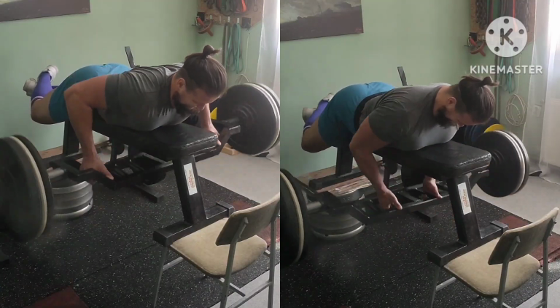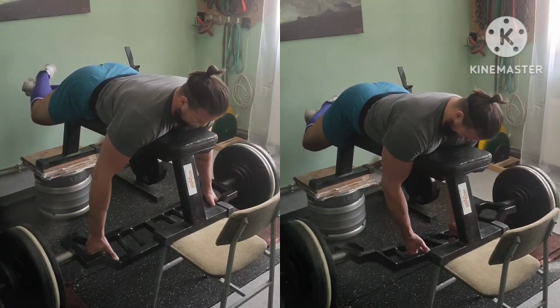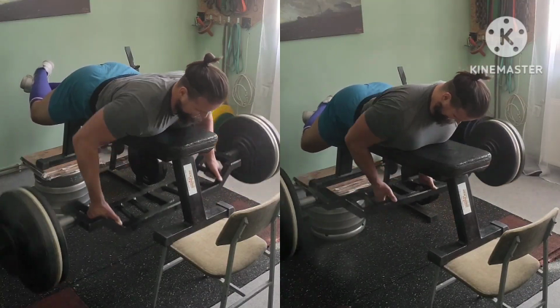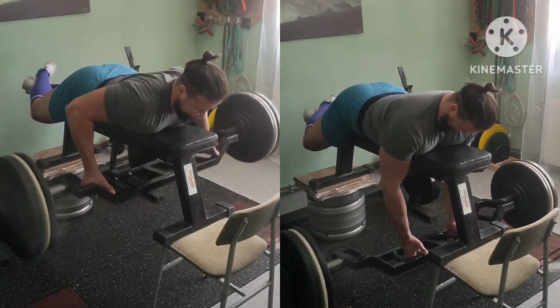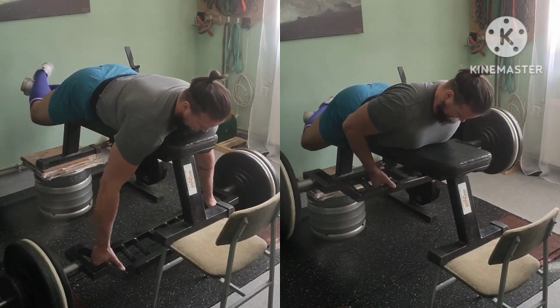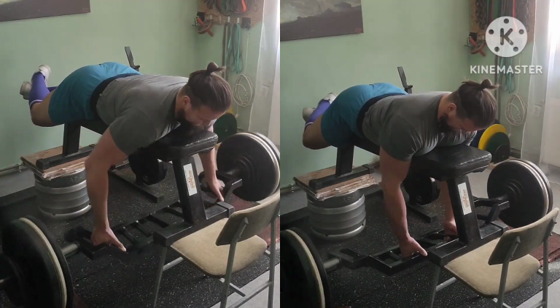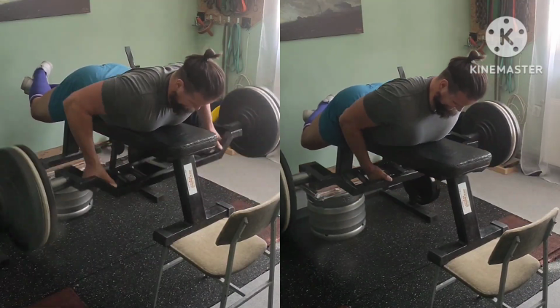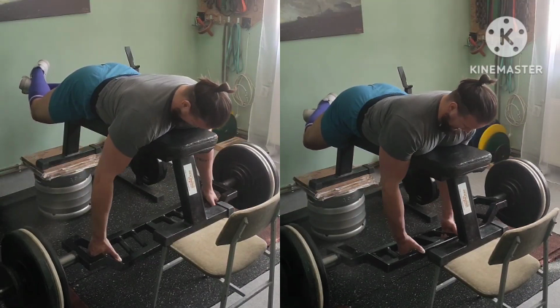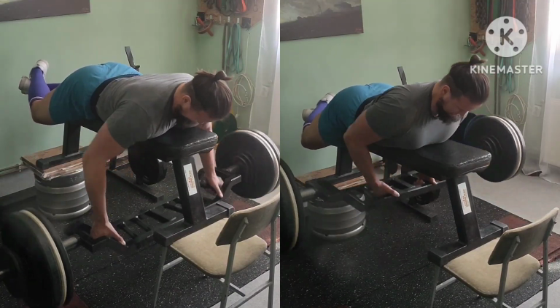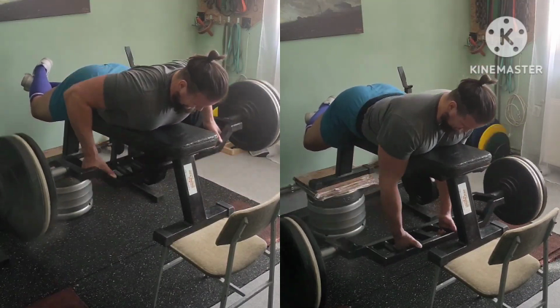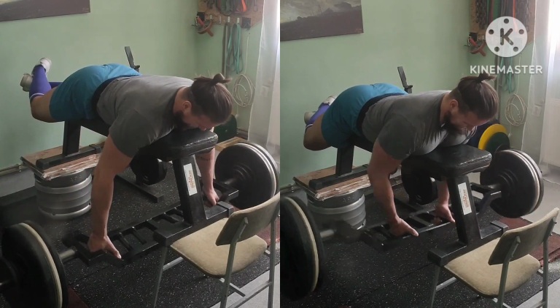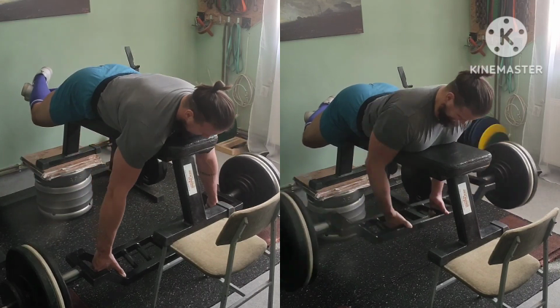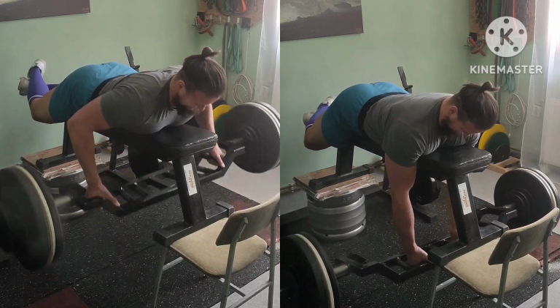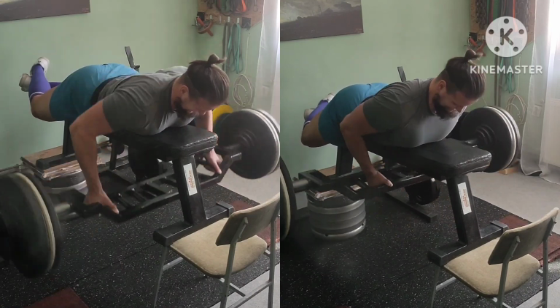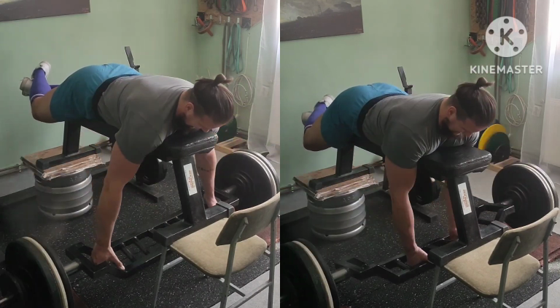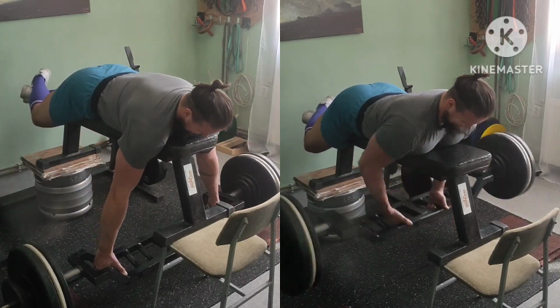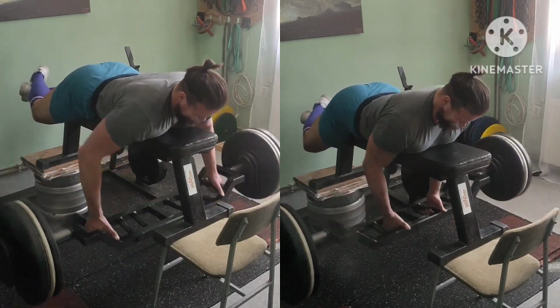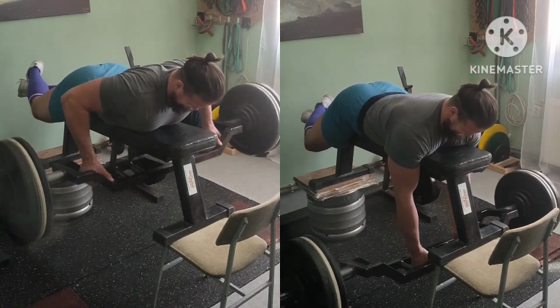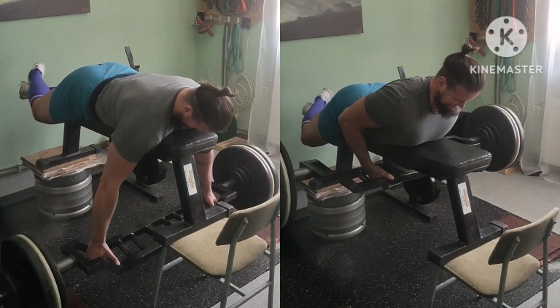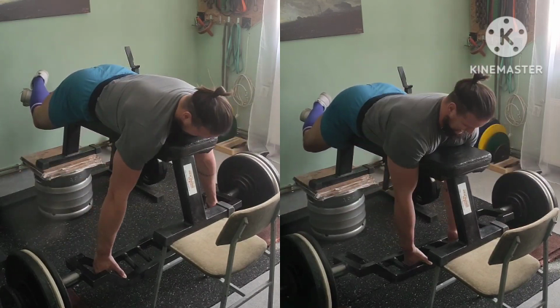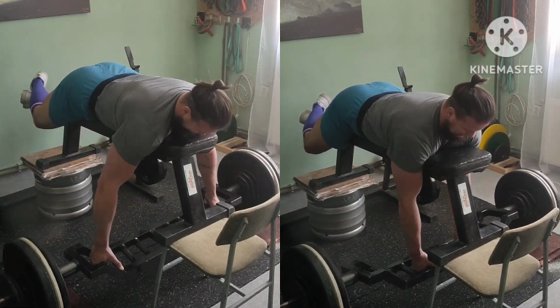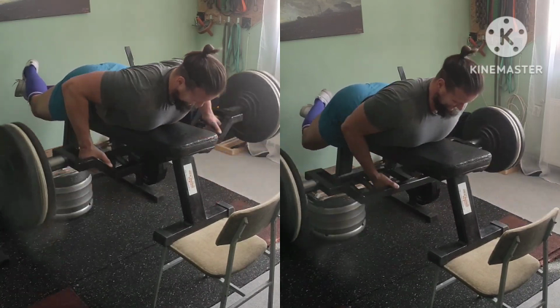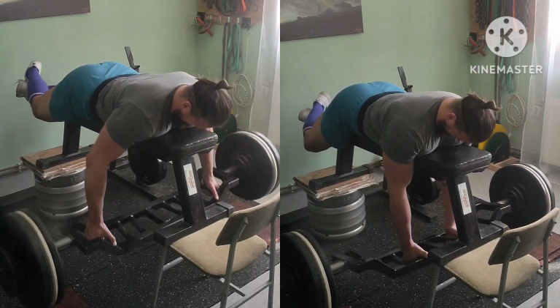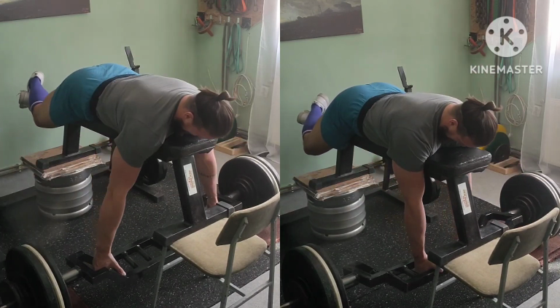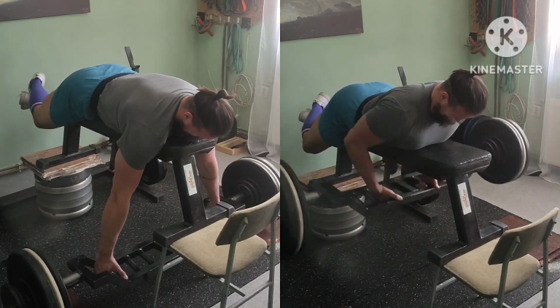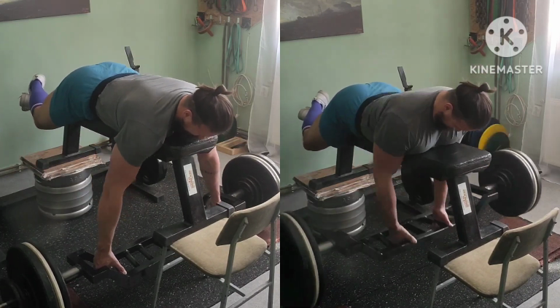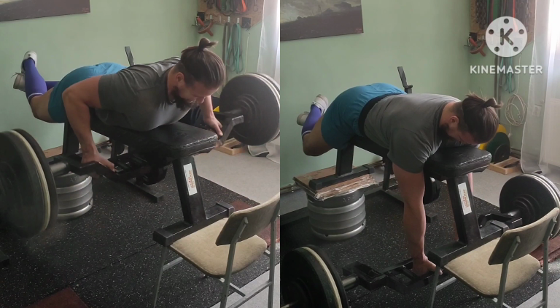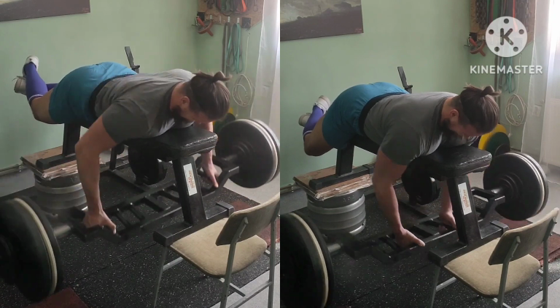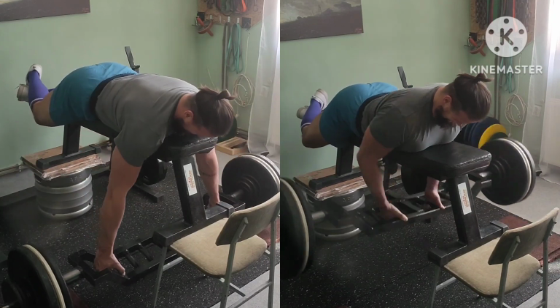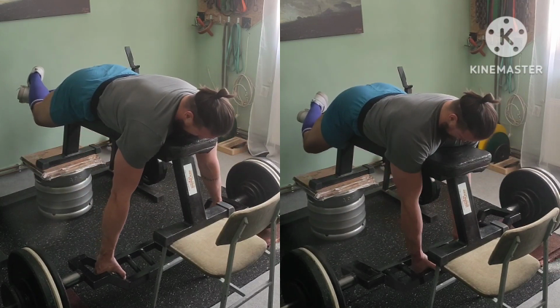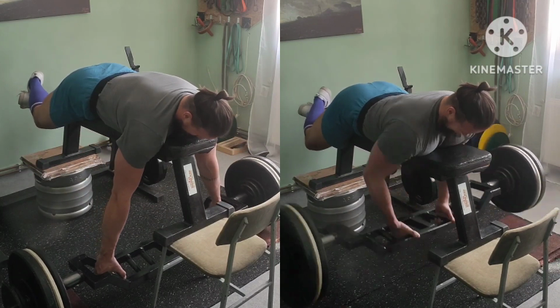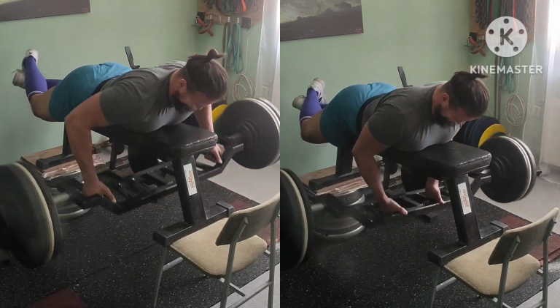Accessory work starting with back as always. Three sets of ten, wide grip, upper back focused, and two sets of fifteen, close grip, lat biased.